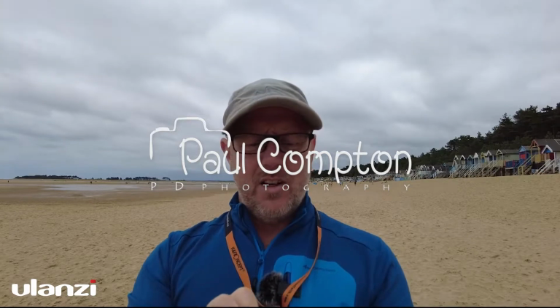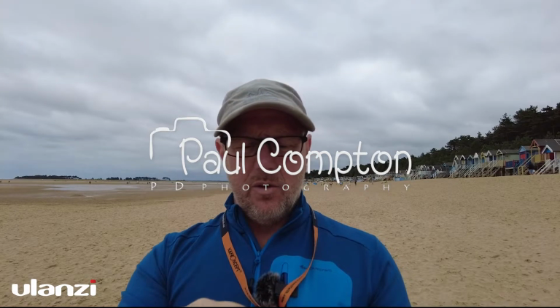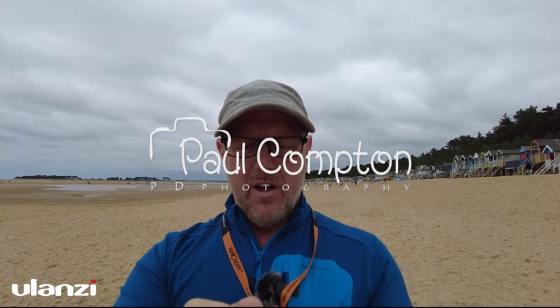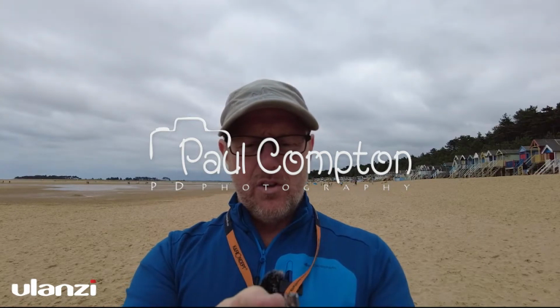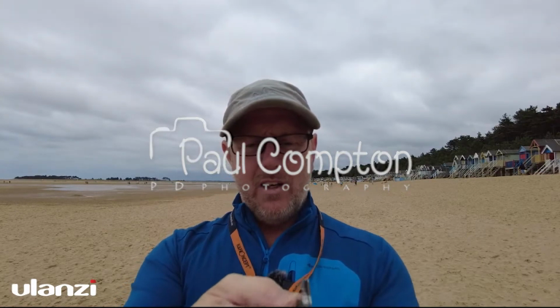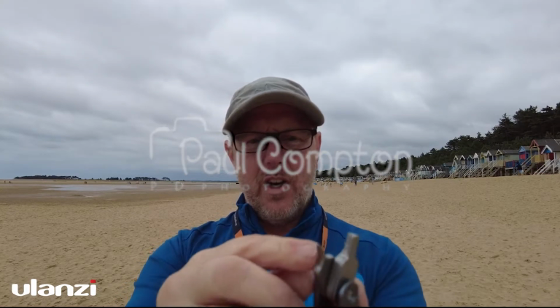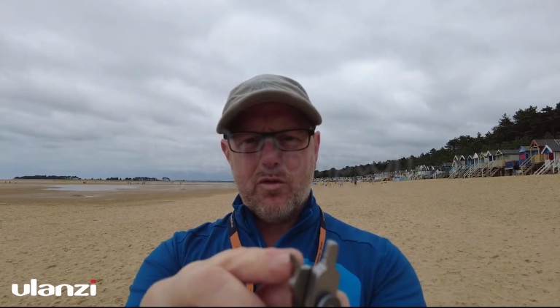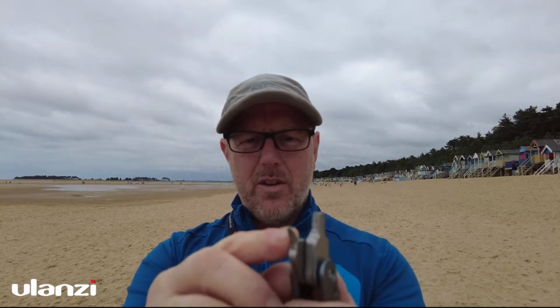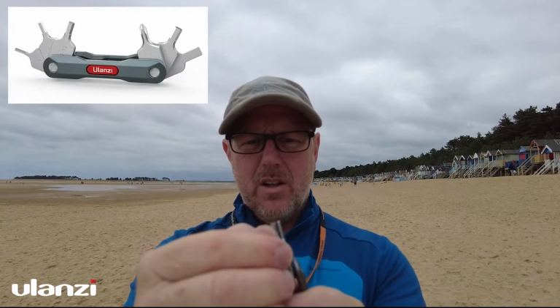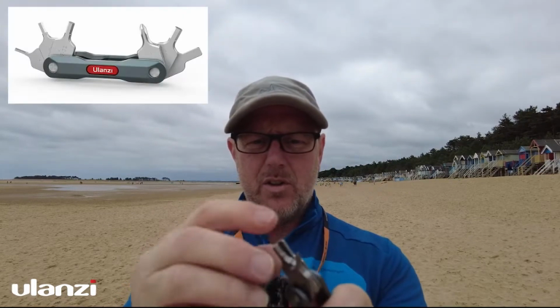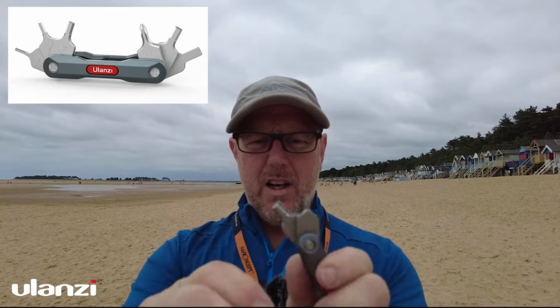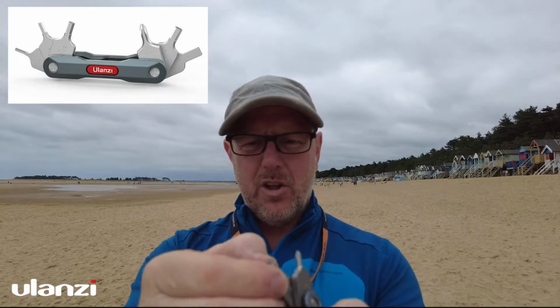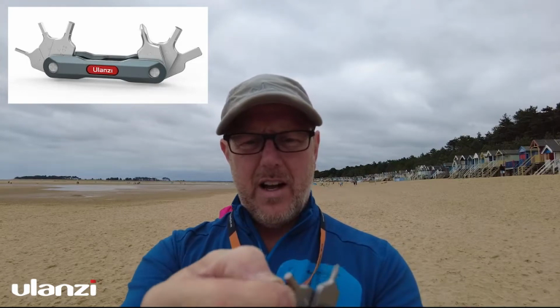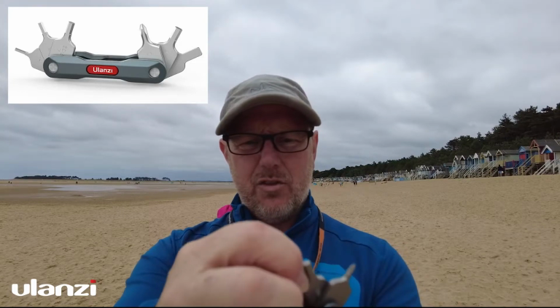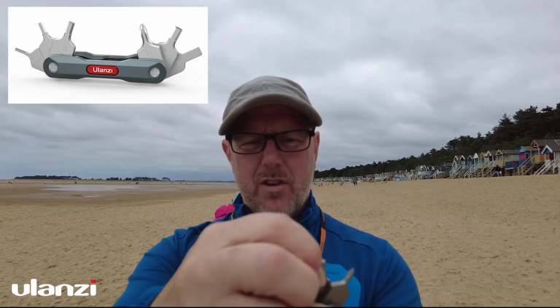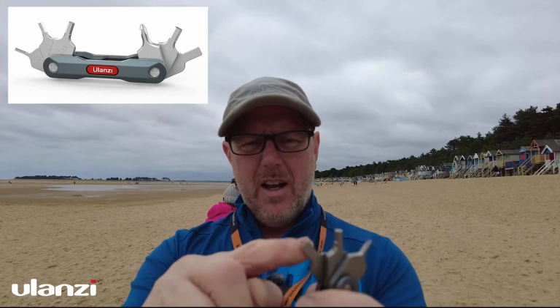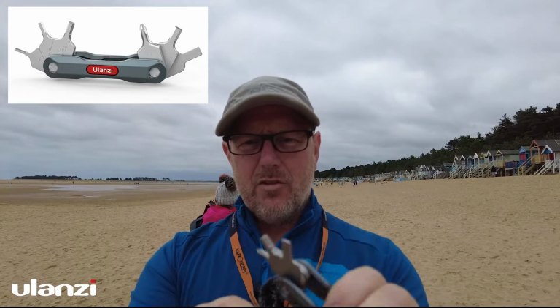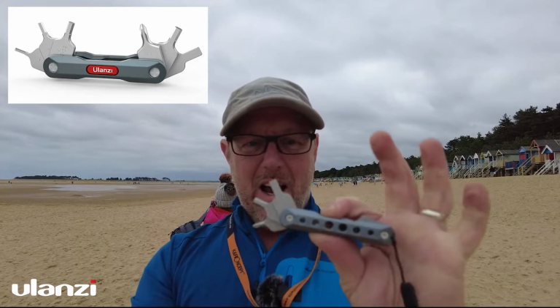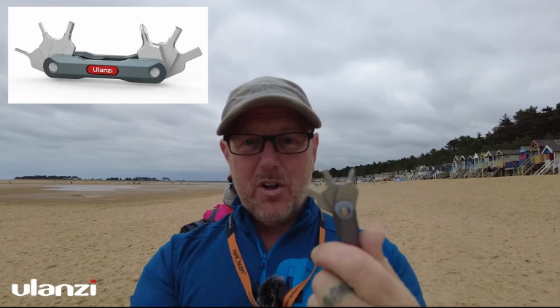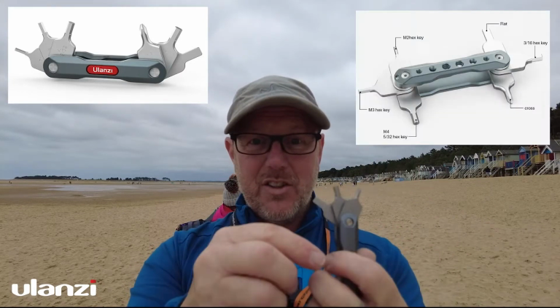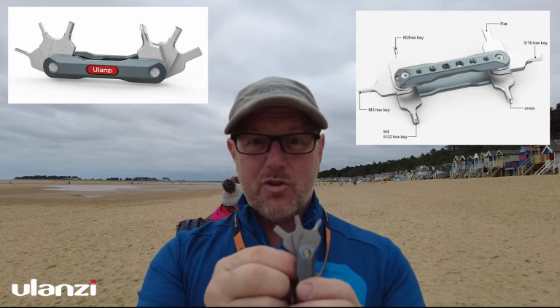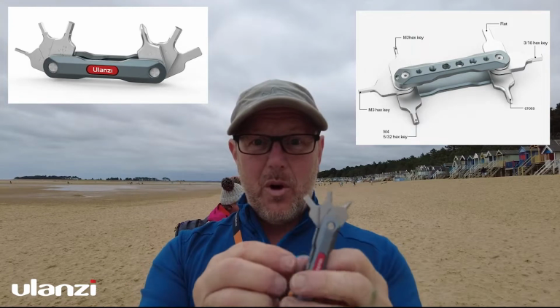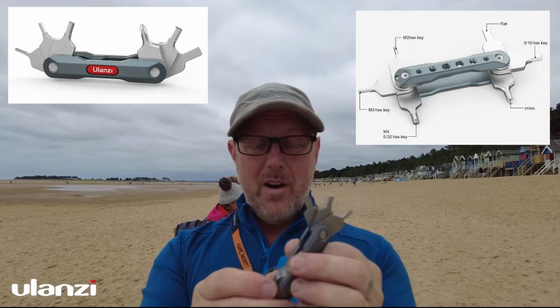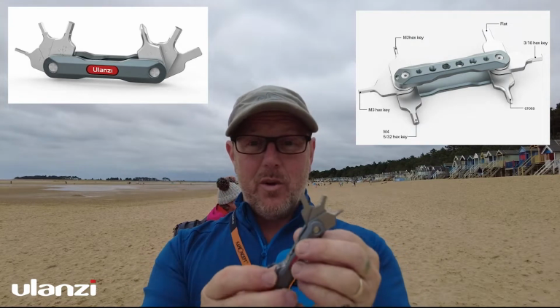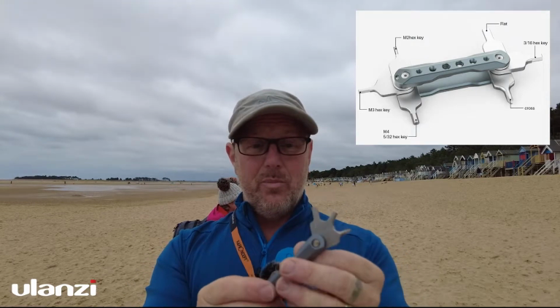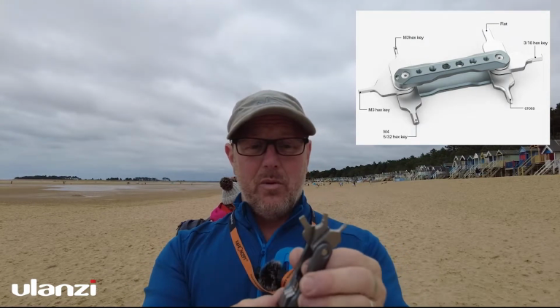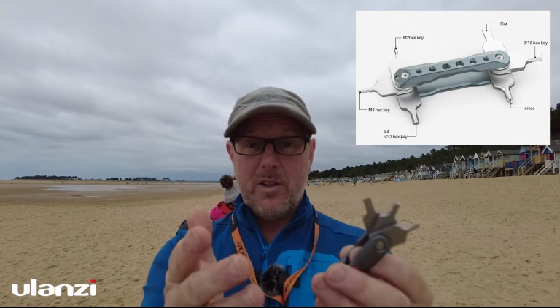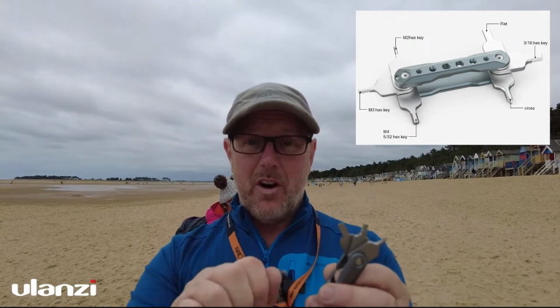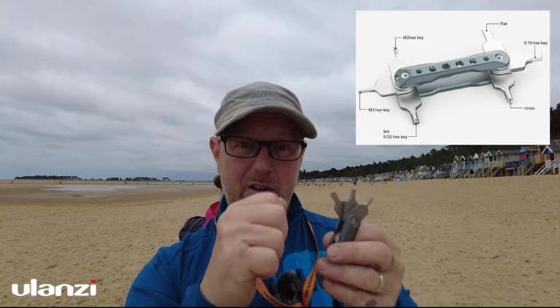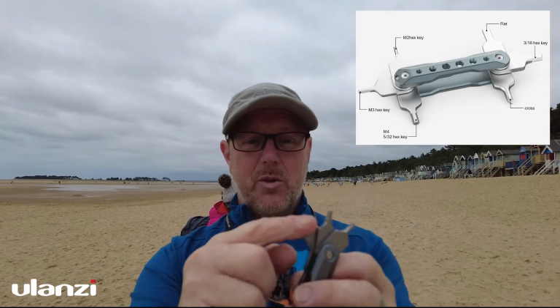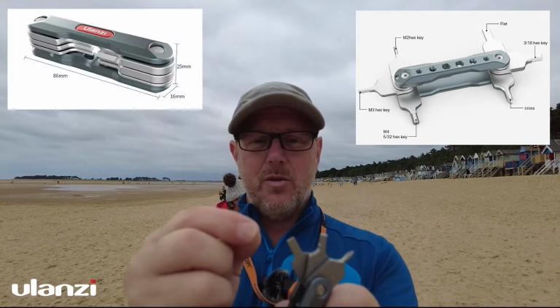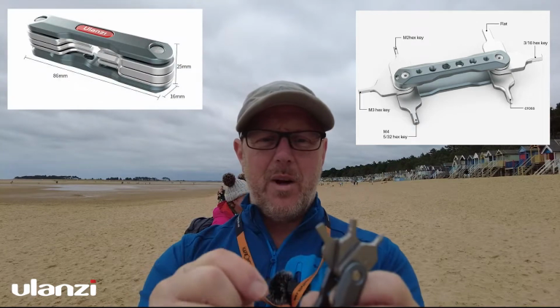Inside this little thing you've got a little tiny Phillips screwdriver, a little tiny flat end screwdriver. I just remembered I had it because I've had to tighten up the screw on the bottom of my Osmo that I'm actually filming on — I needed this little flat blade.